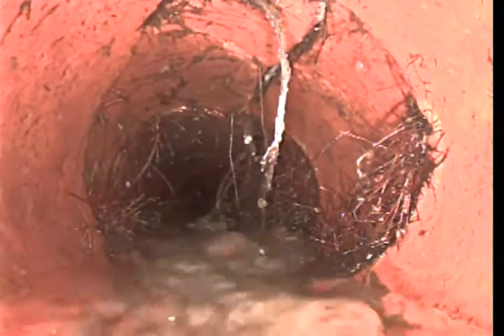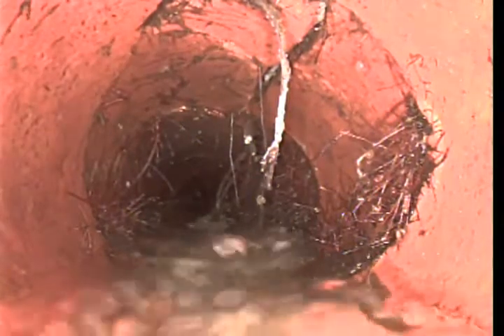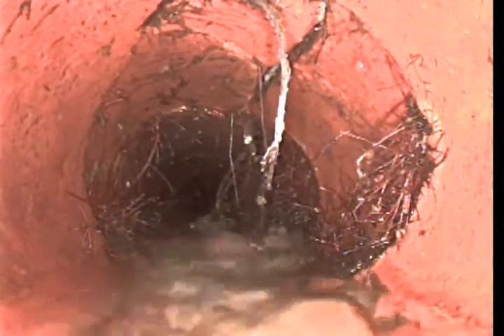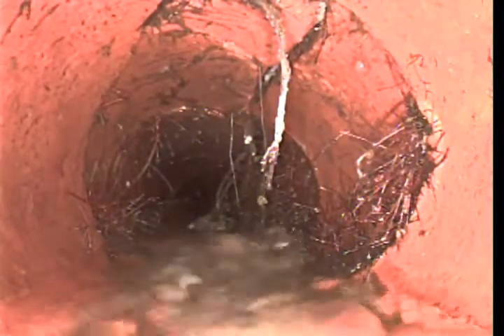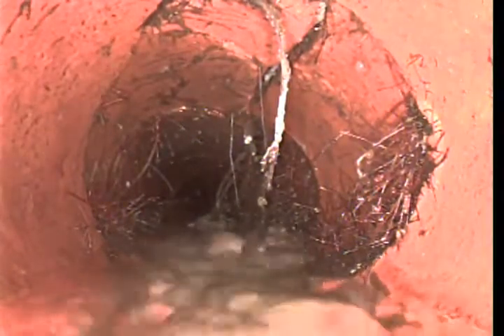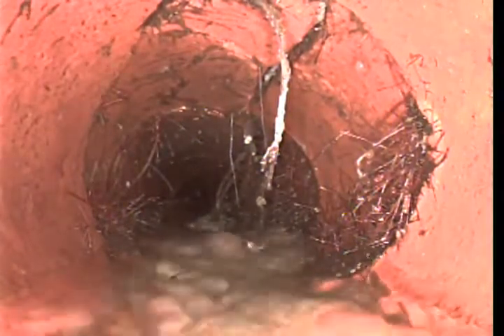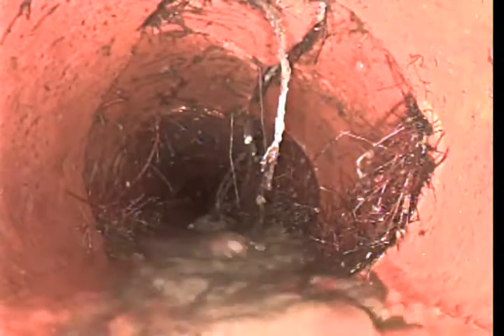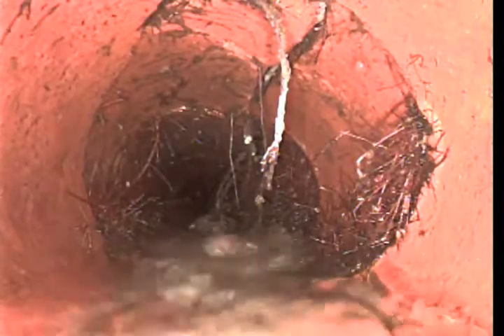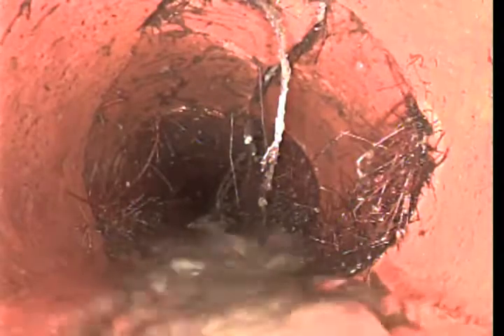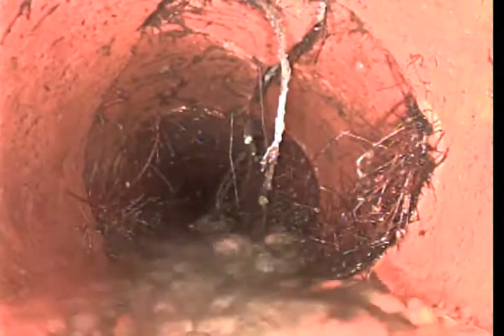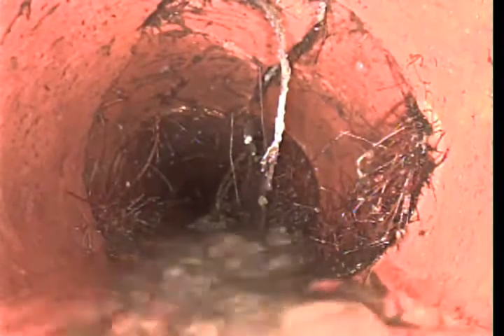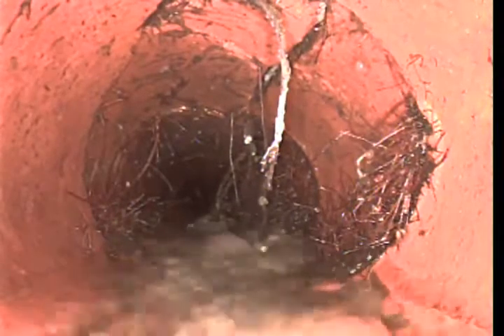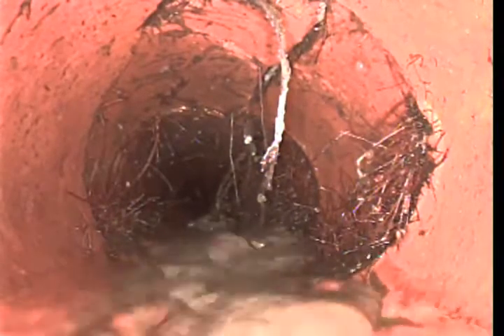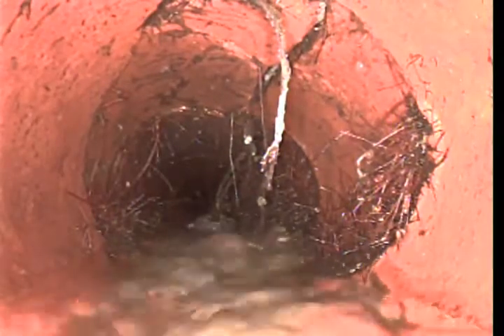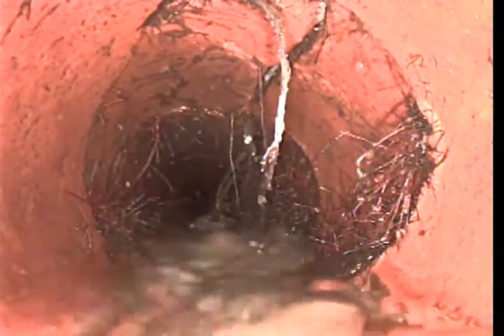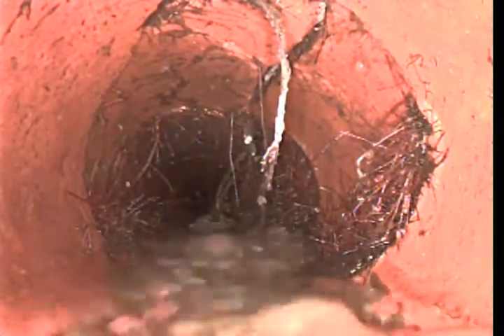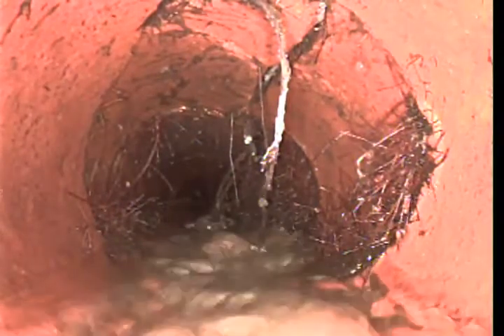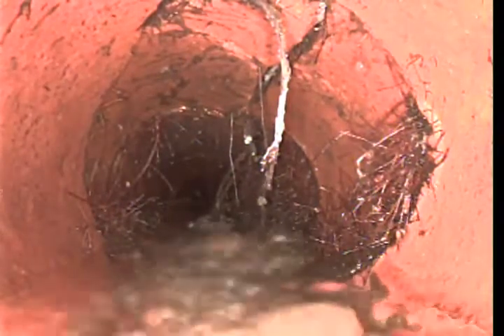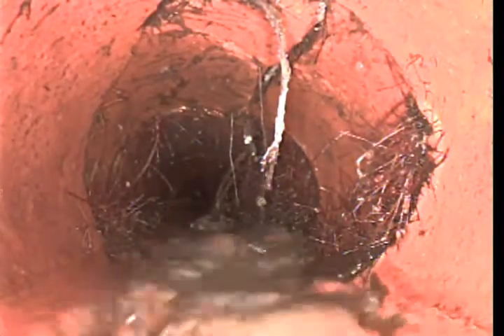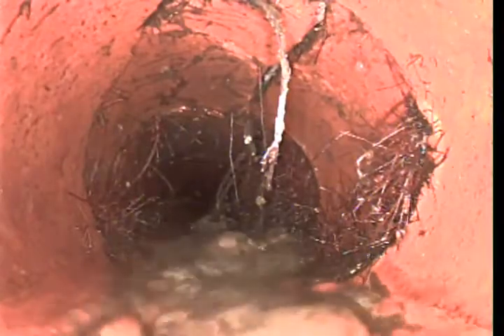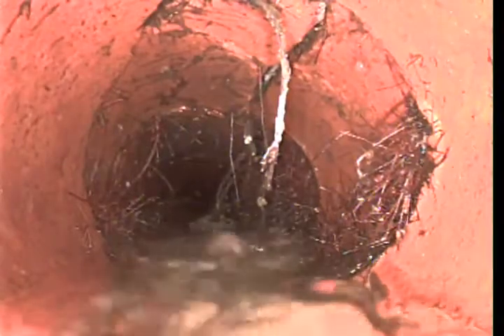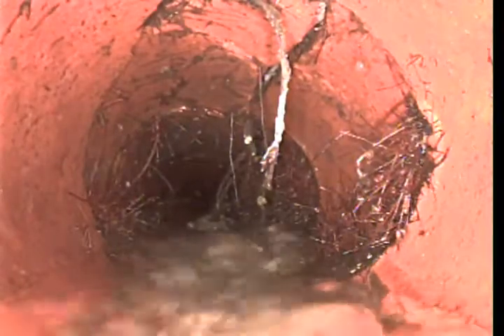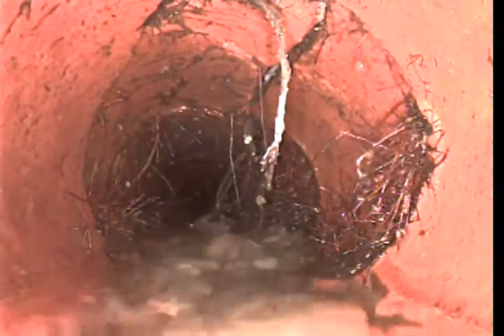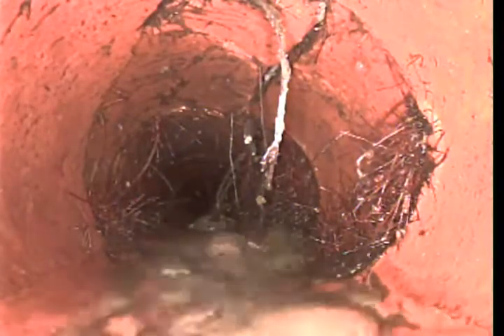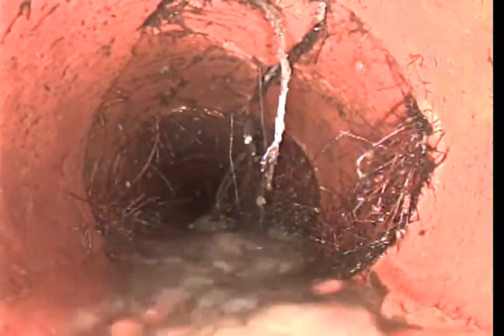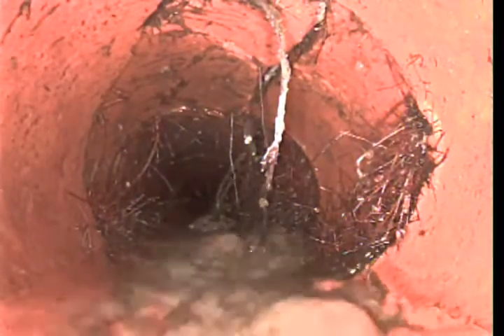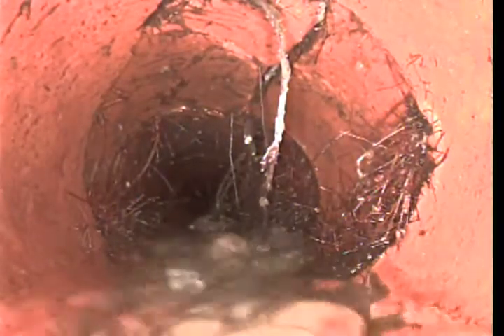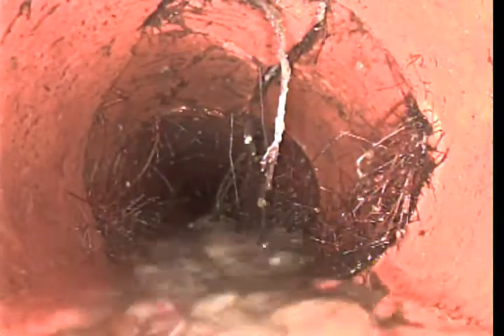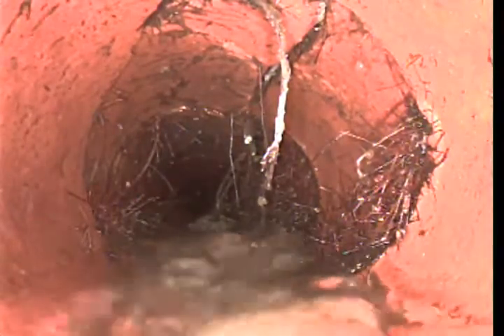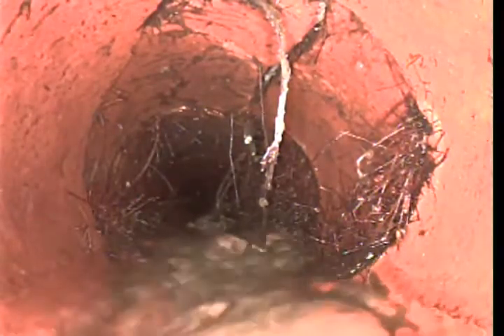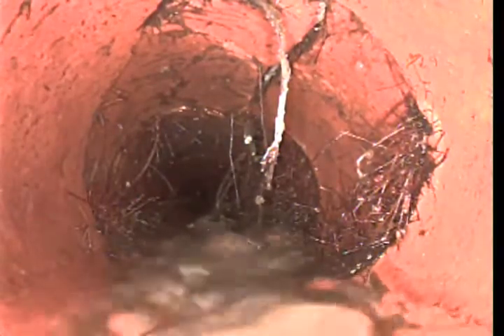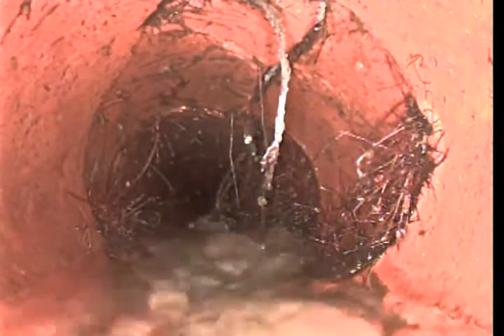It's in pretty bad shape. We can run the hydrojetter in here and clean the roots, but the damaged pipe is going to stay as is. Sometimes those roots are actually what's holding the pipe together — sometimes when you get those roots out of there, the line collapses.